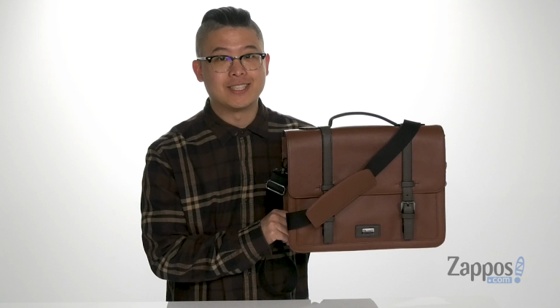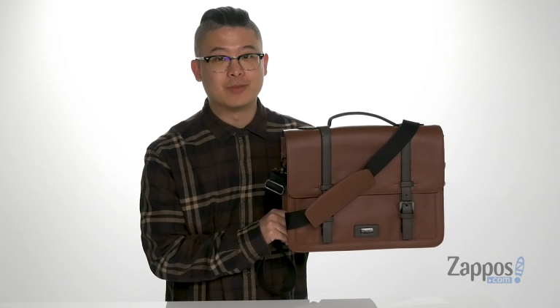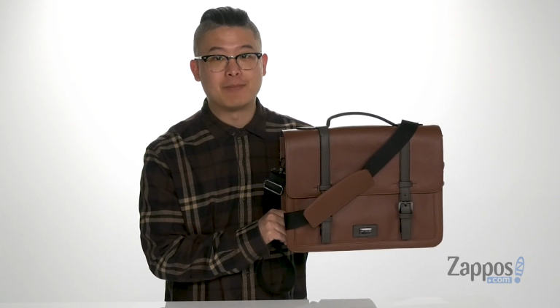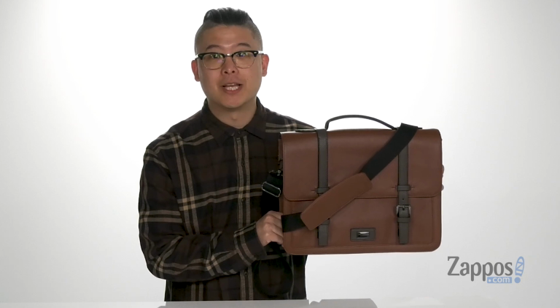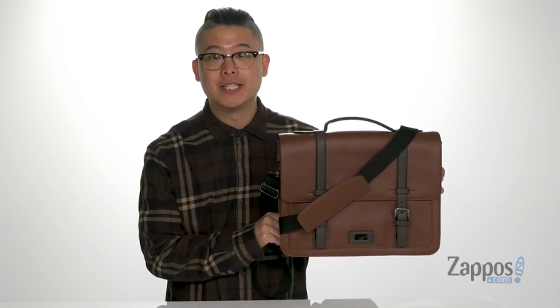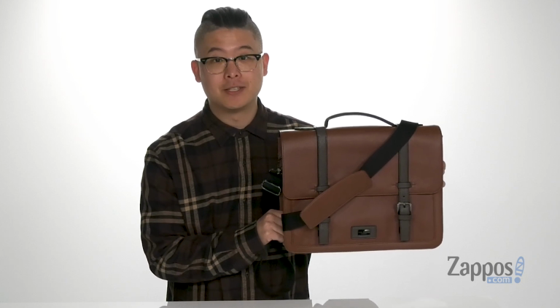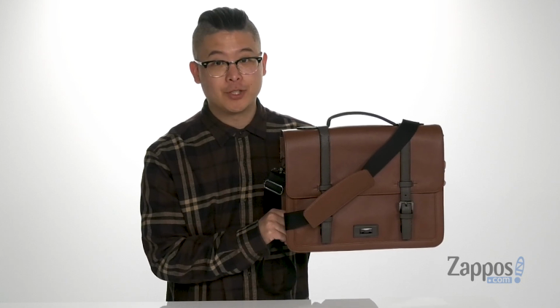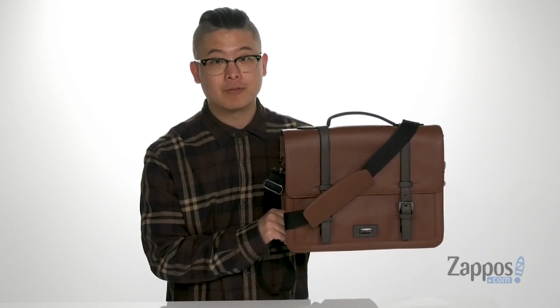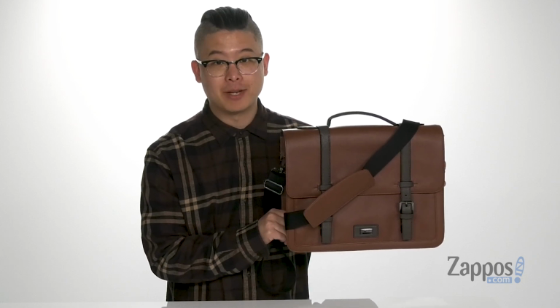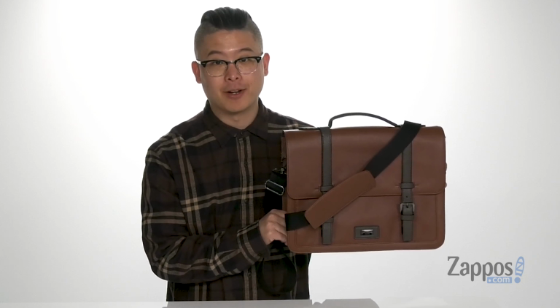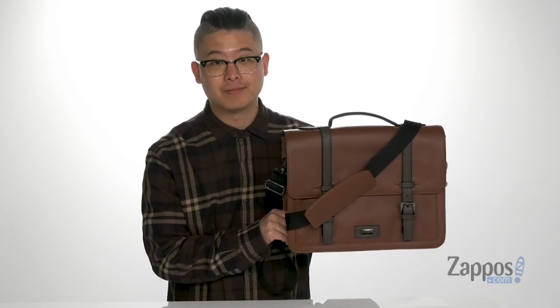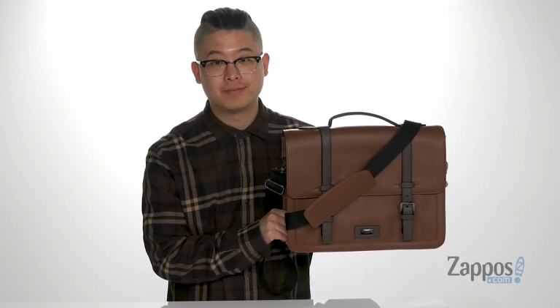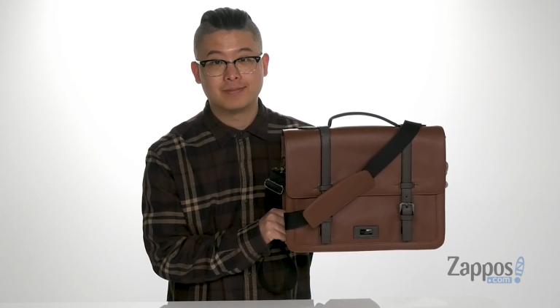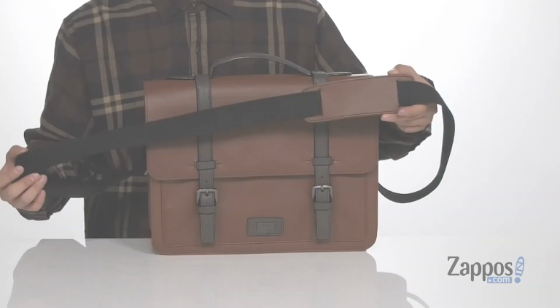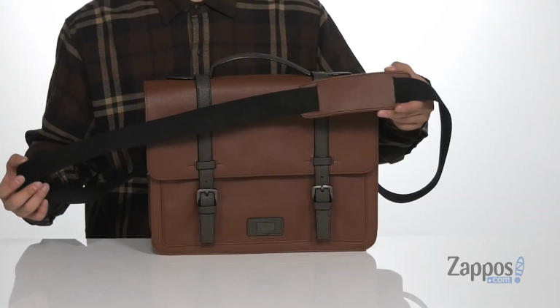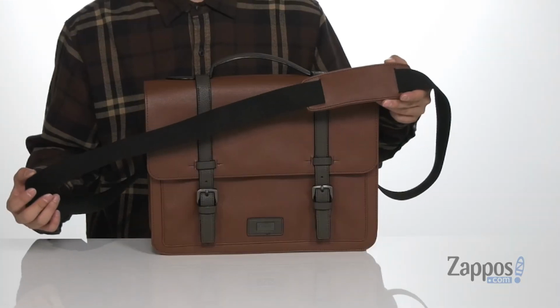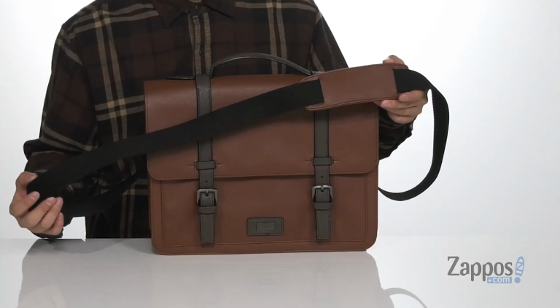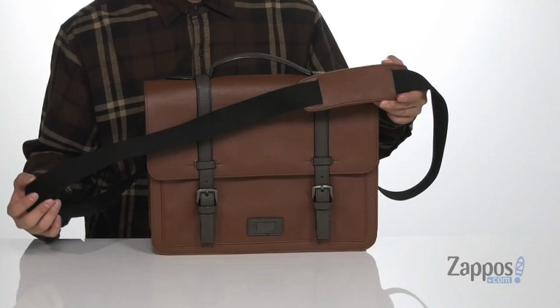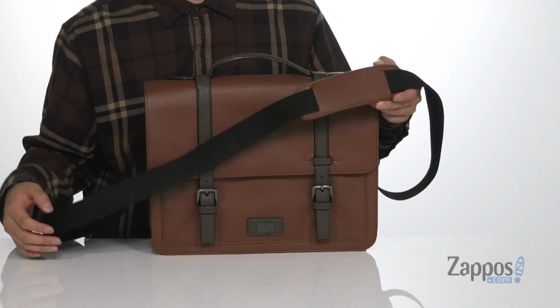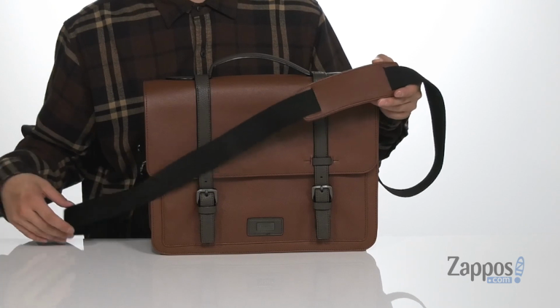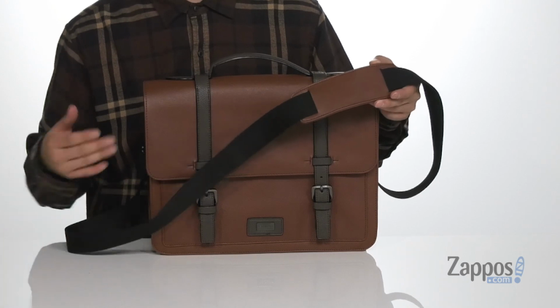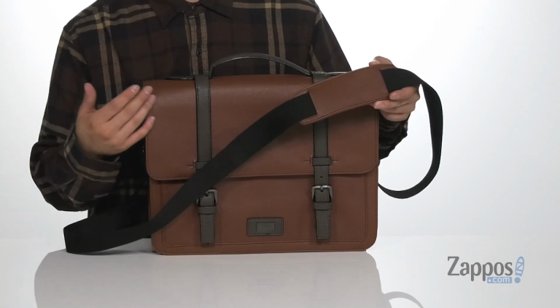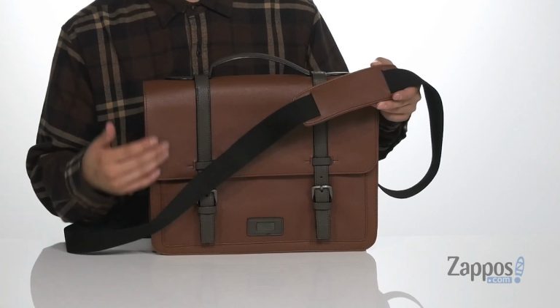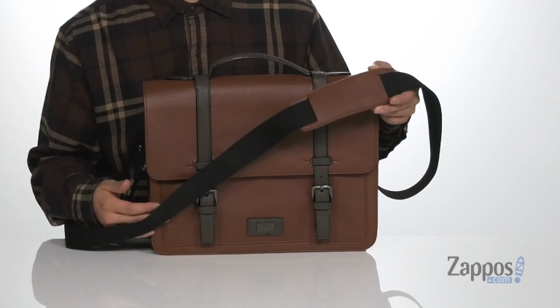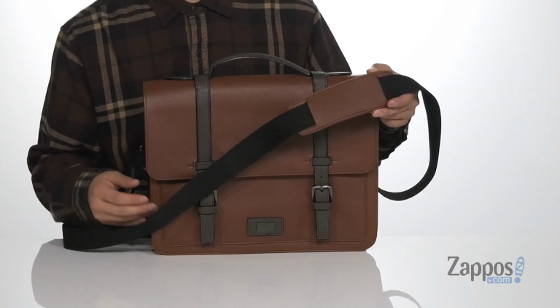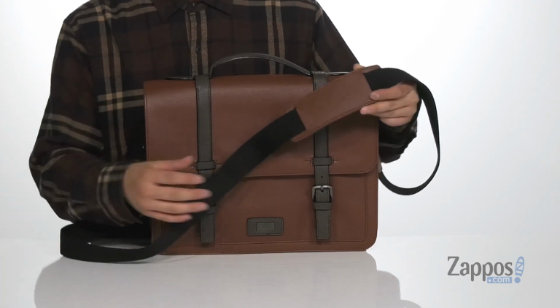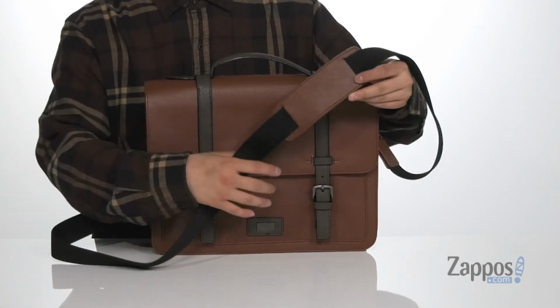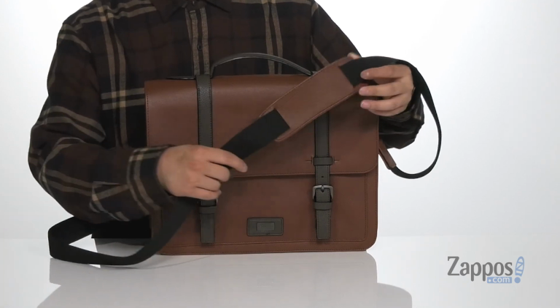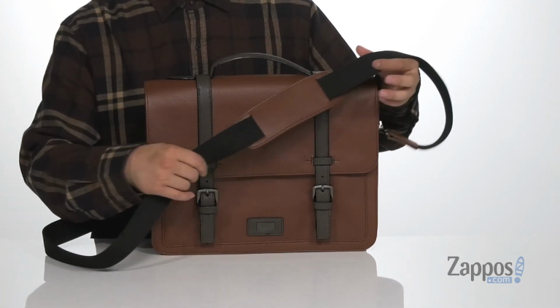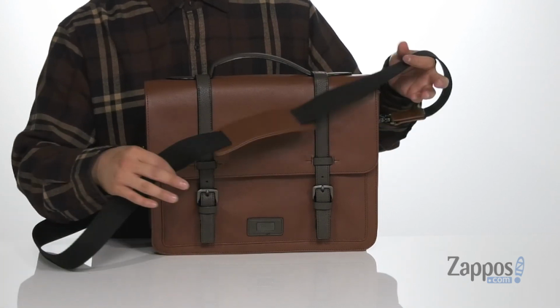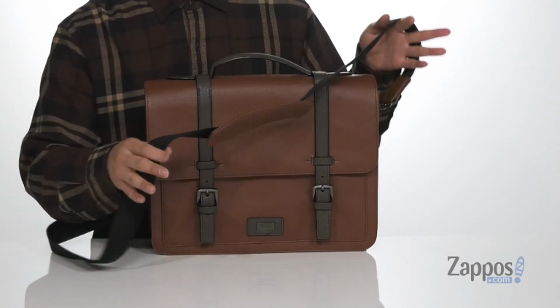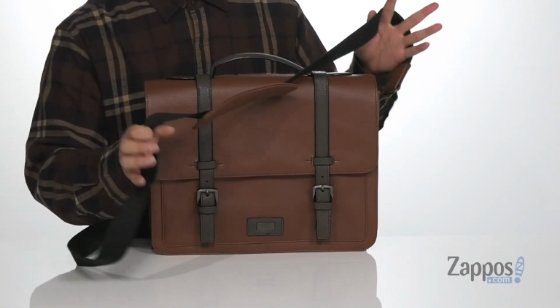Hey, it's Andrew from Zappos, and this is the Adventurer from Ted Baker. This awesome bag from Ted Baker is made with a durable synthetic leather design, and since it has a messenger bag style,